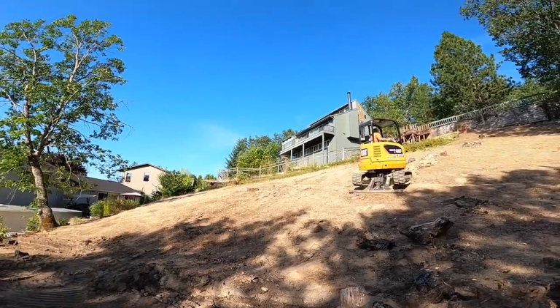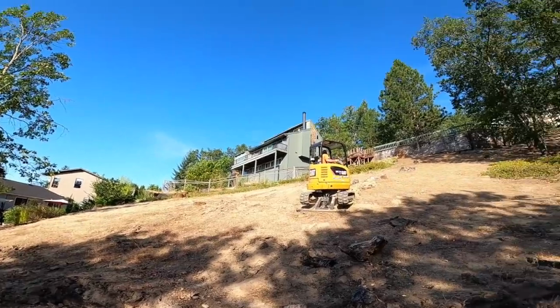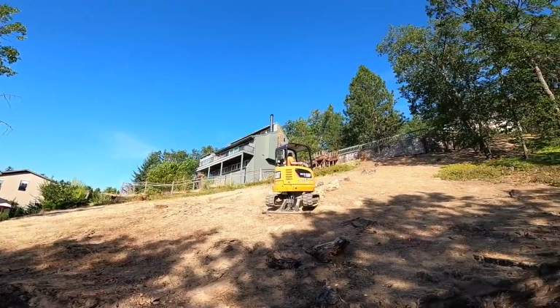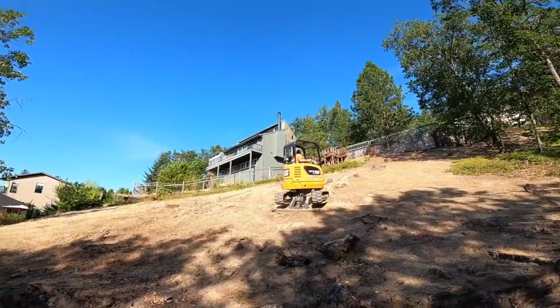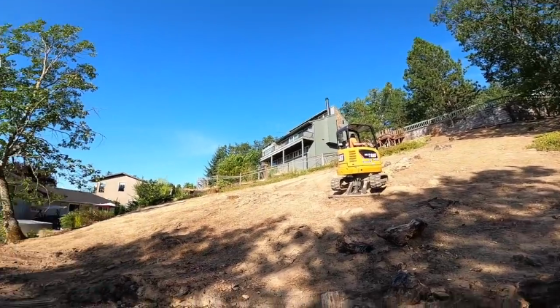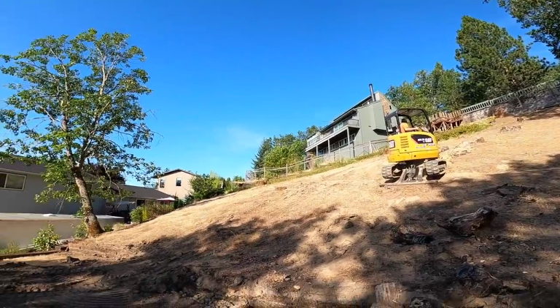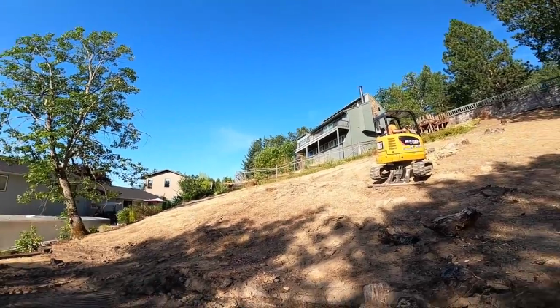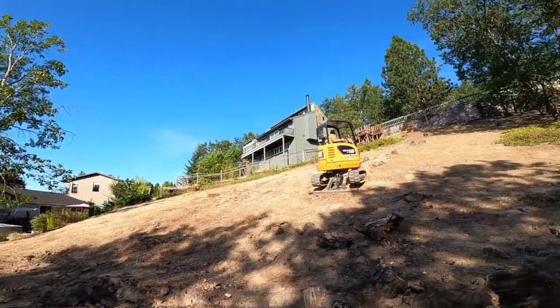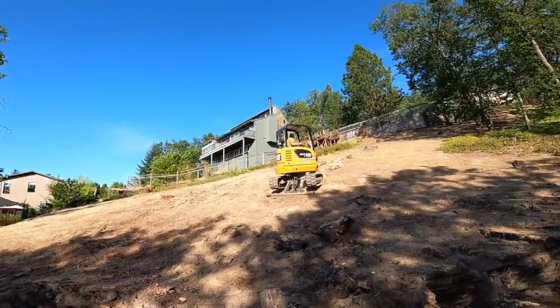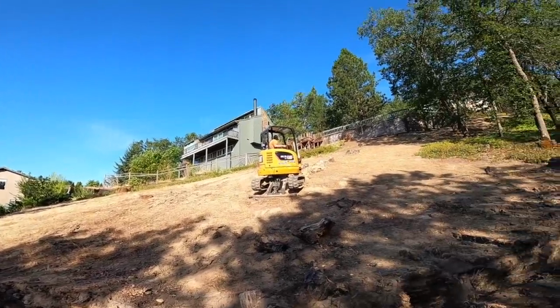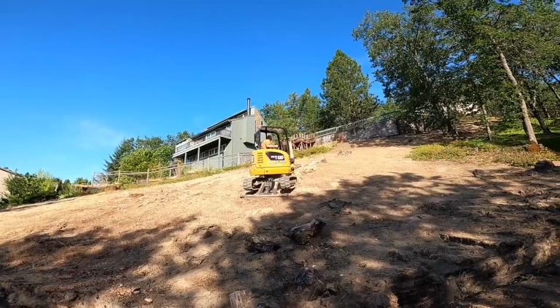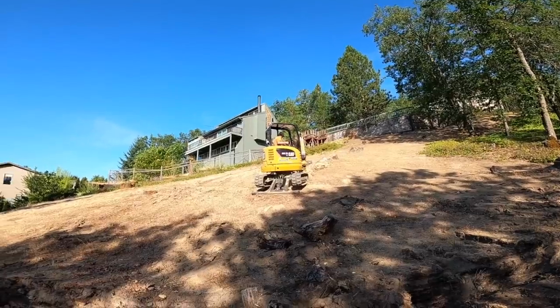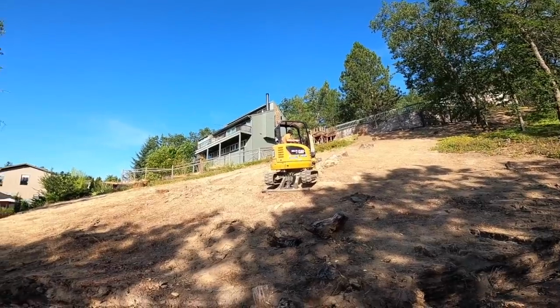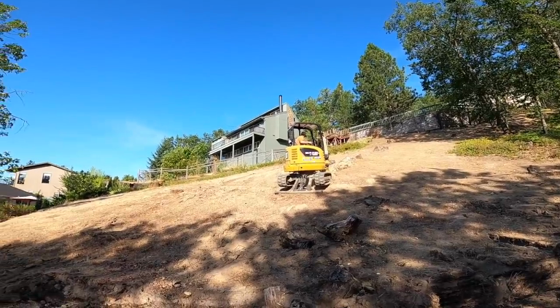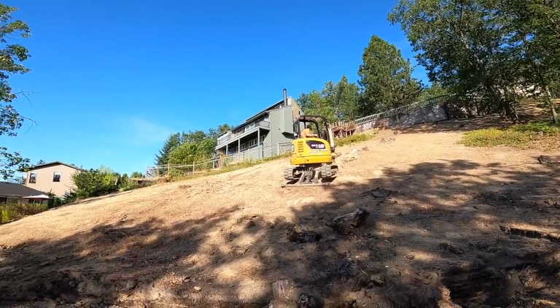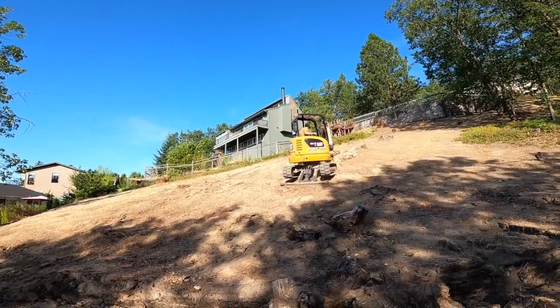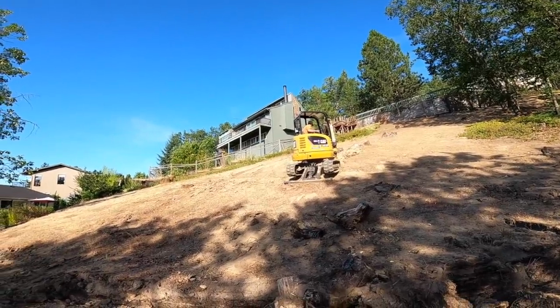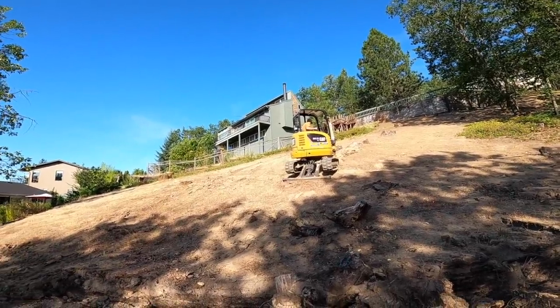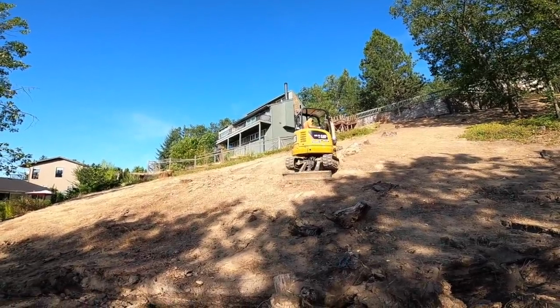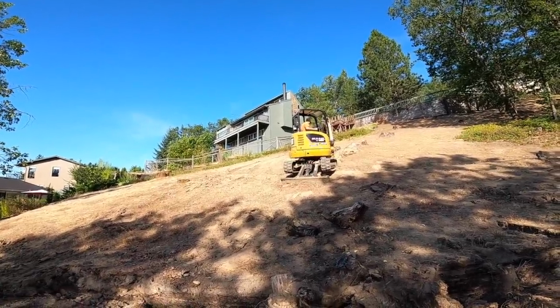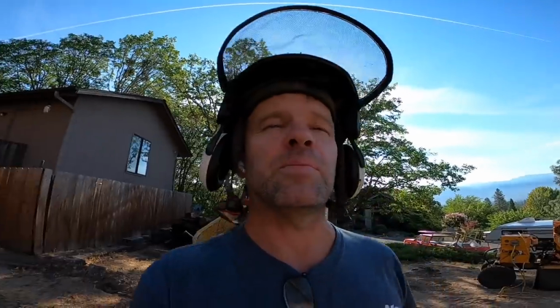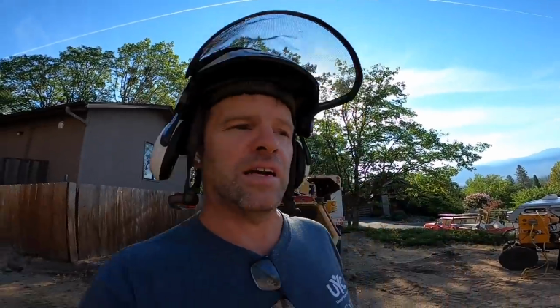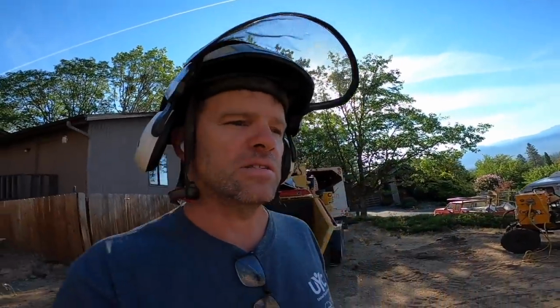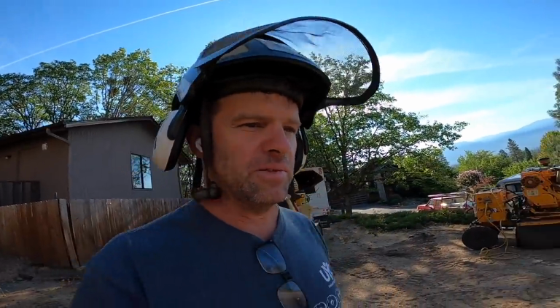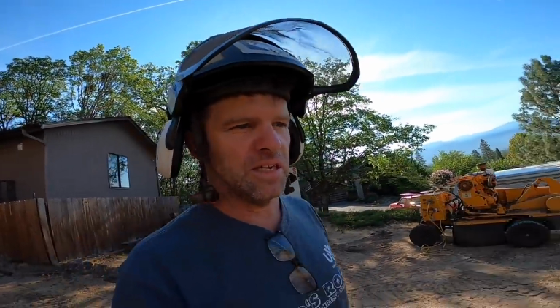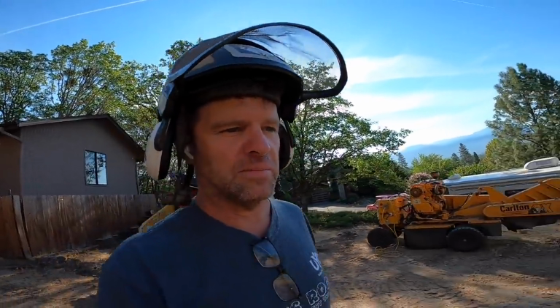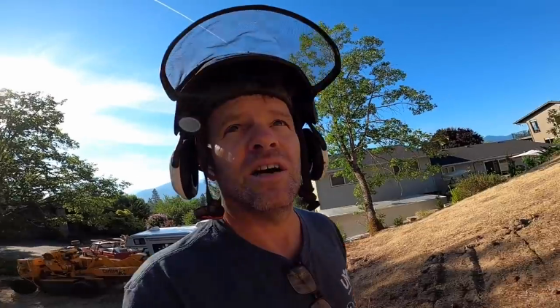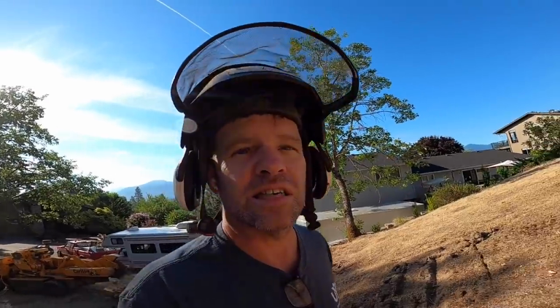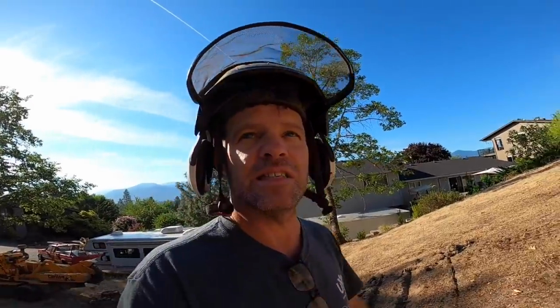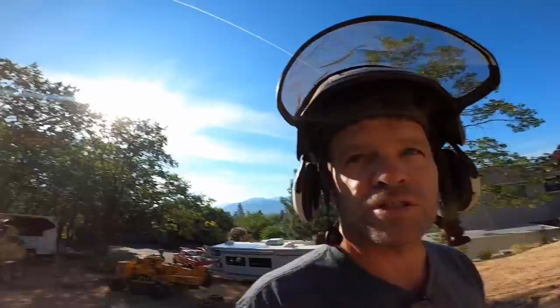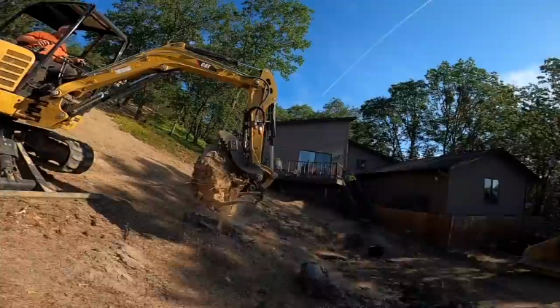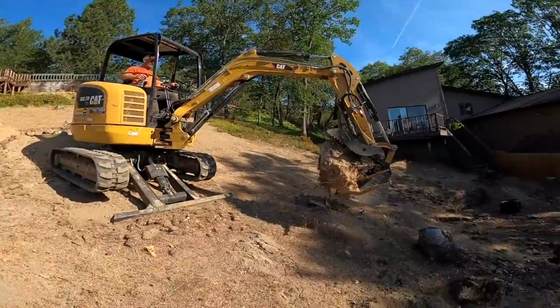I'm hoping you're pretty careful, Damien, on hillside excavator work. Happy Friday. Damien wants to tell you something — he says he has a special treat for you.